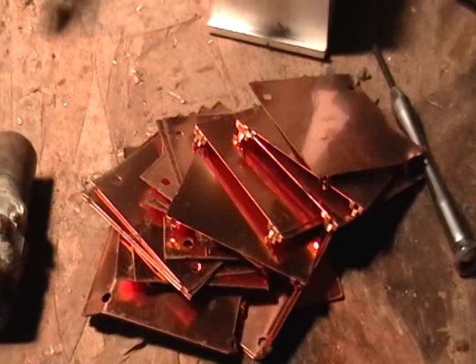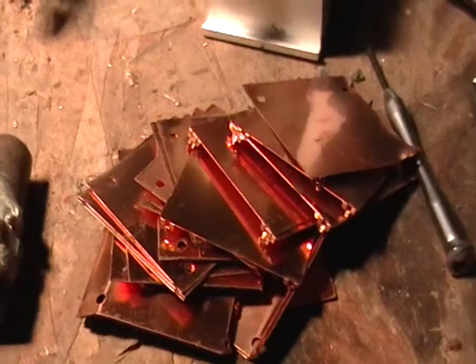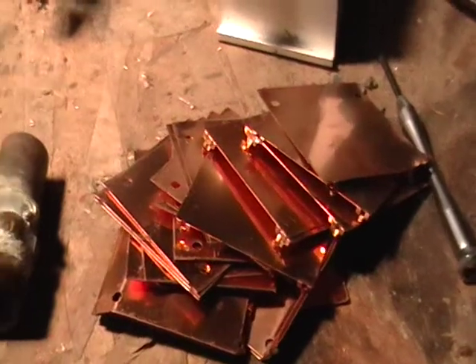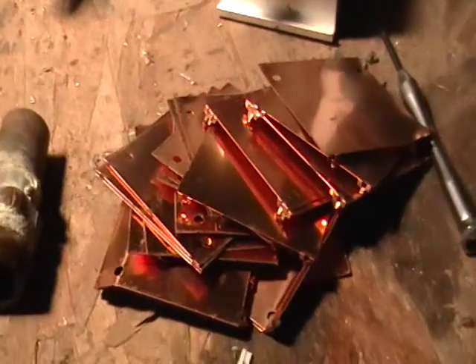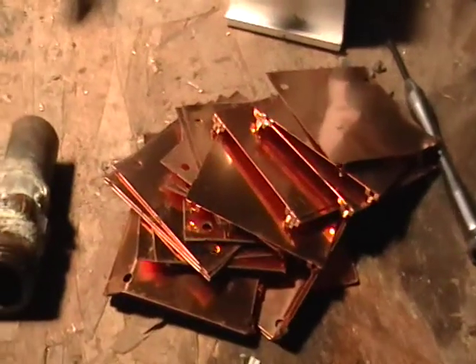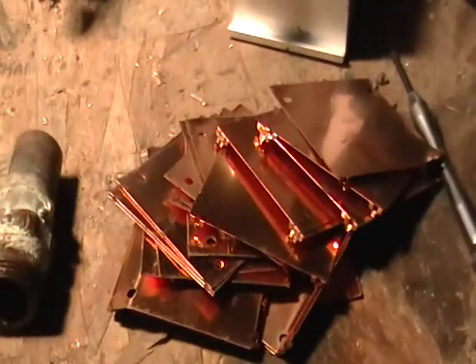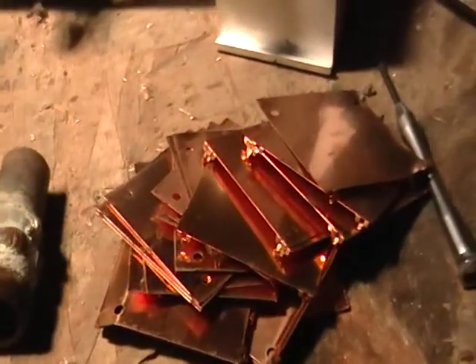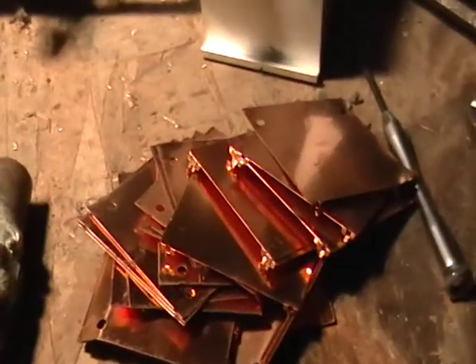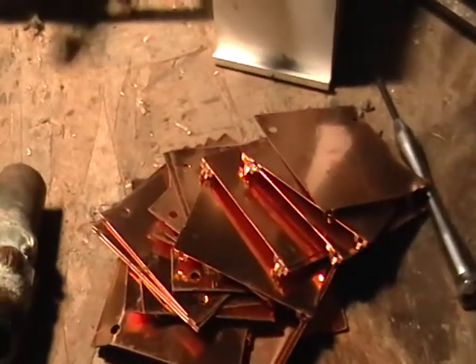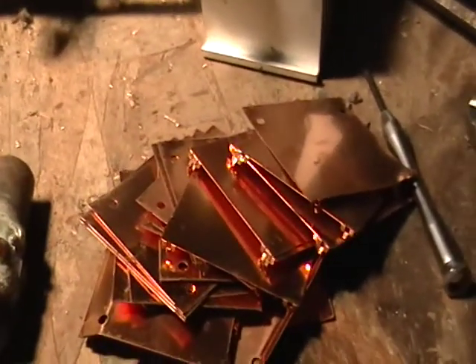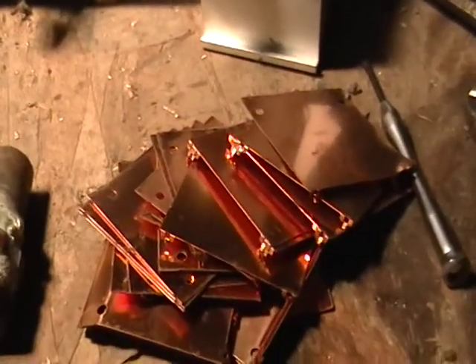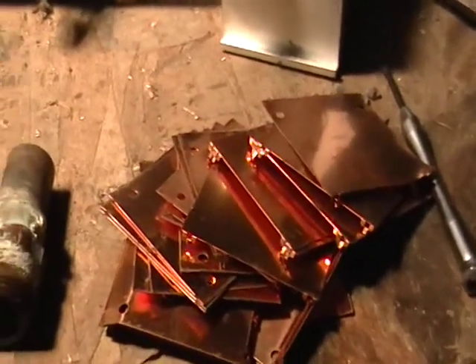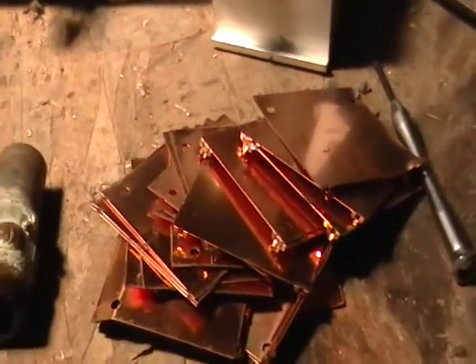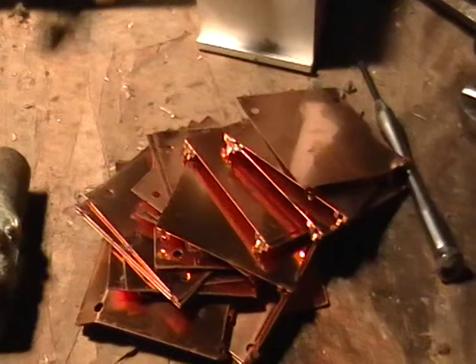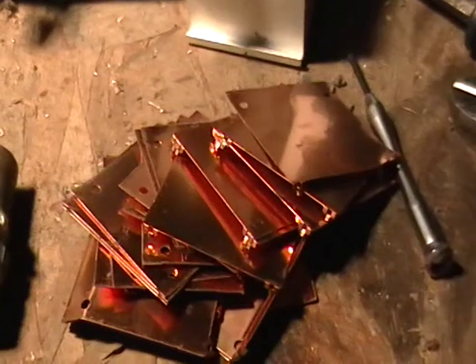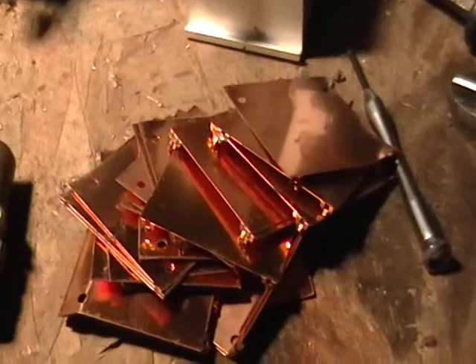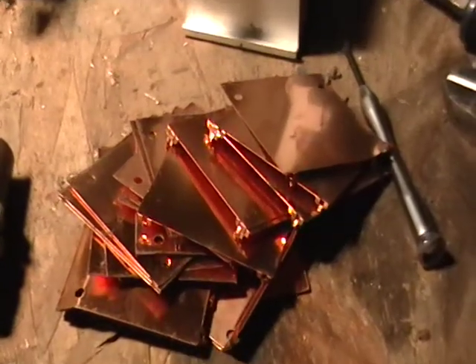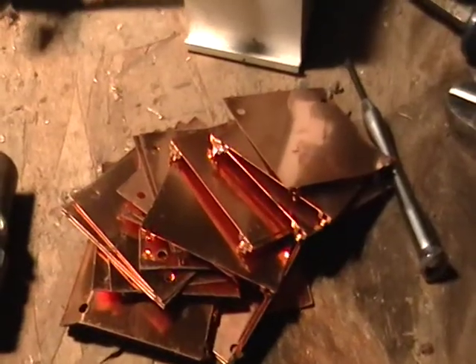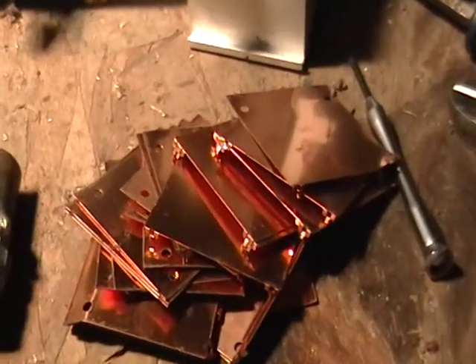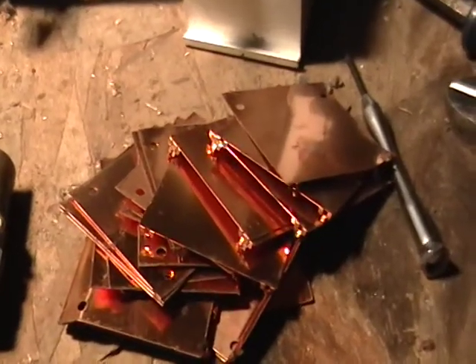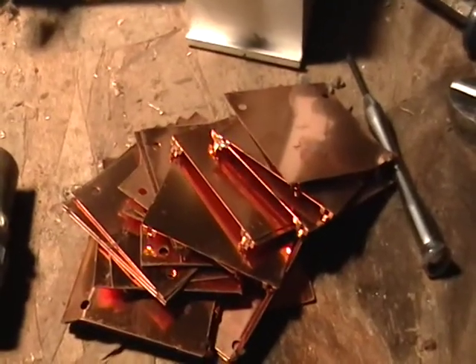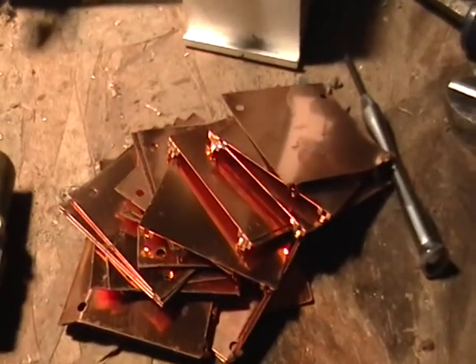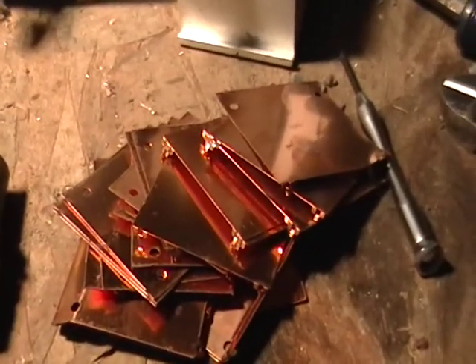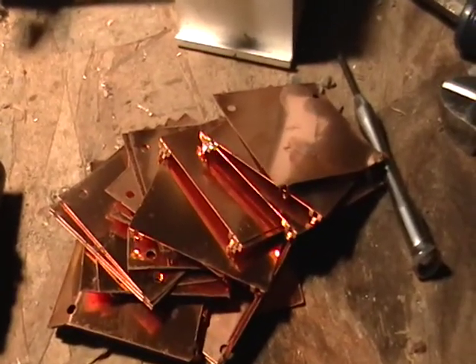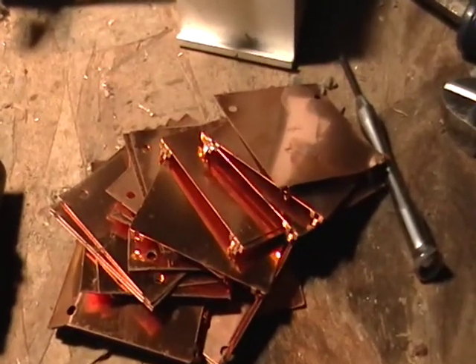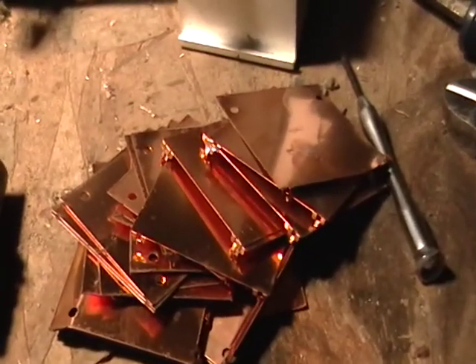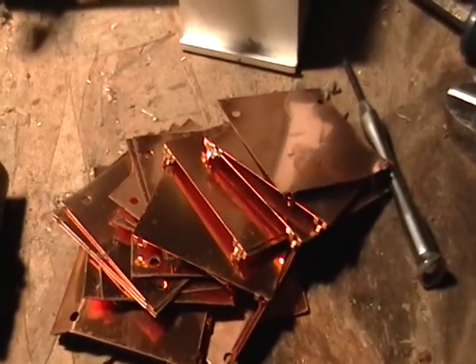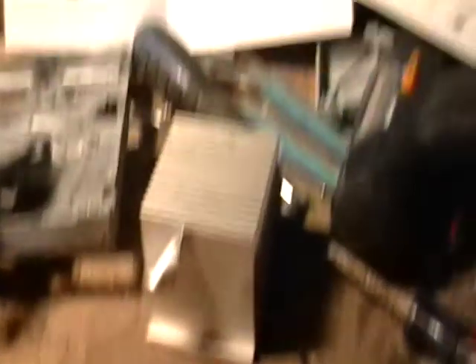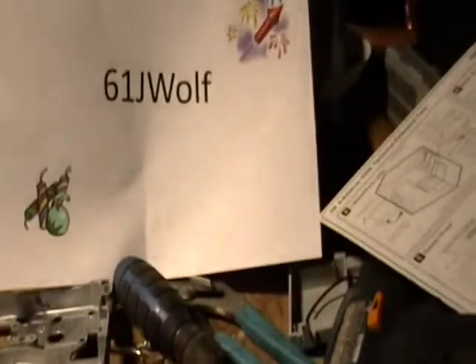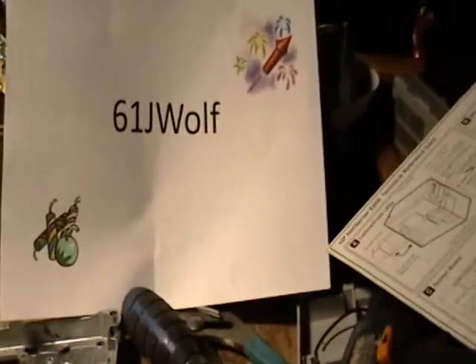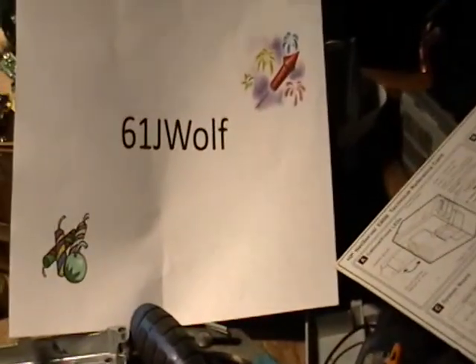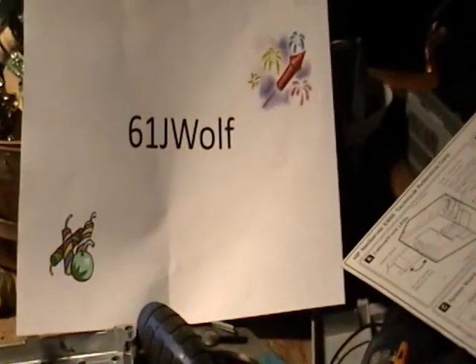Hey guys, it's Mike the Scrapper. I just got a request about some different types of aluminum and different types of copper, and I just wanted to send it out there to this guy right here.